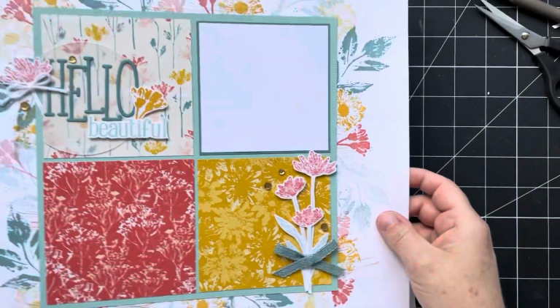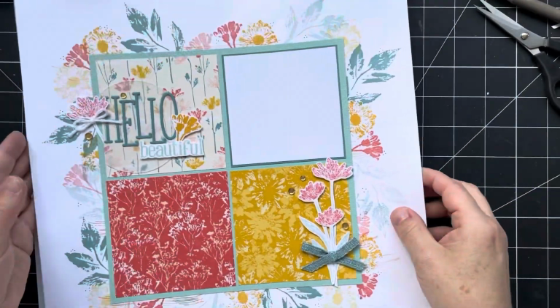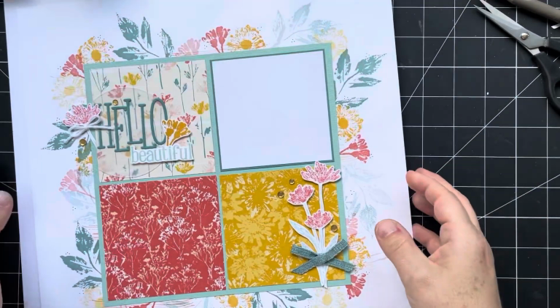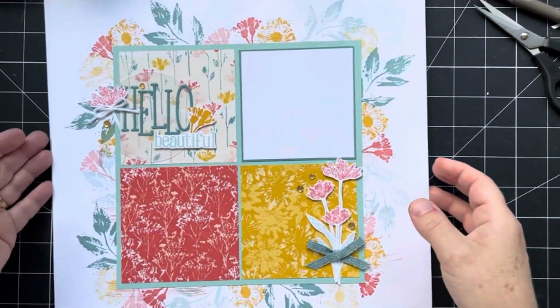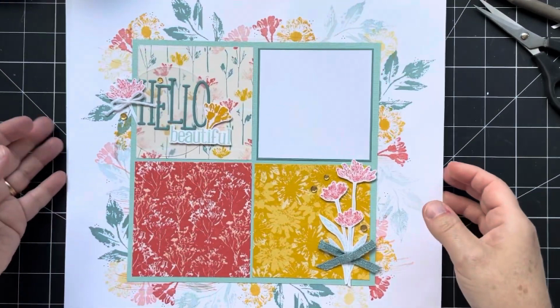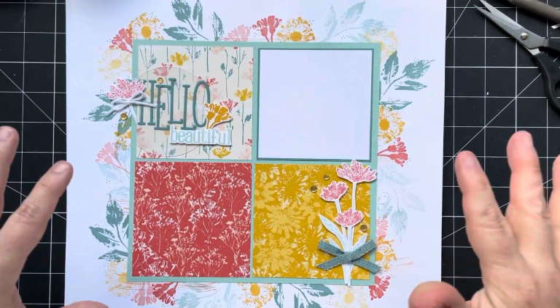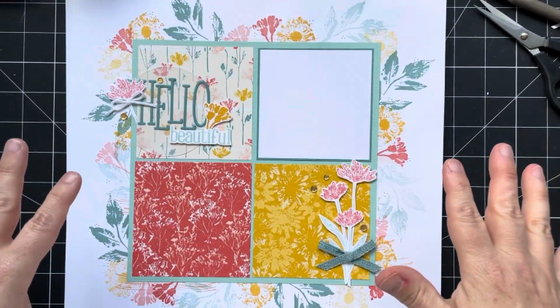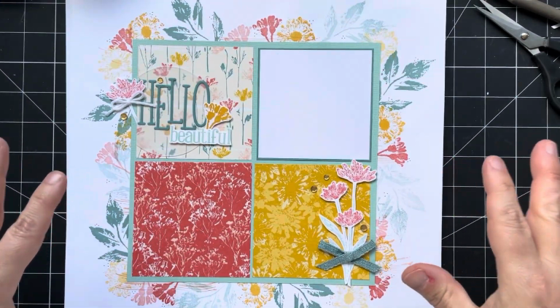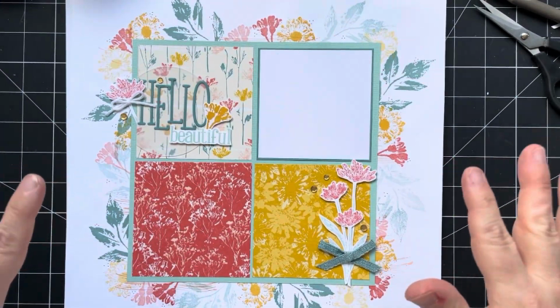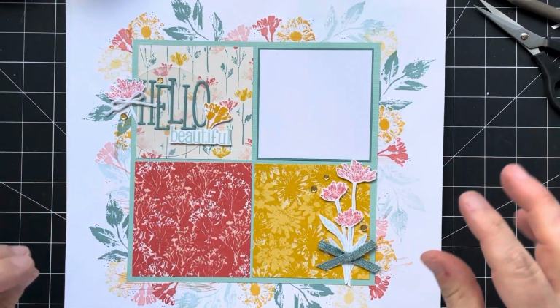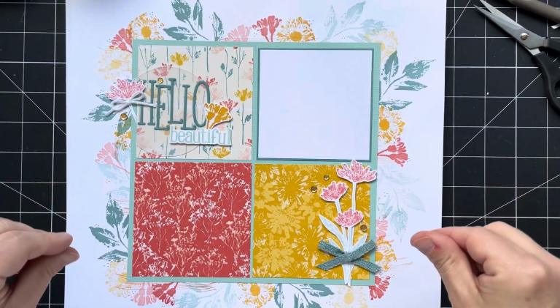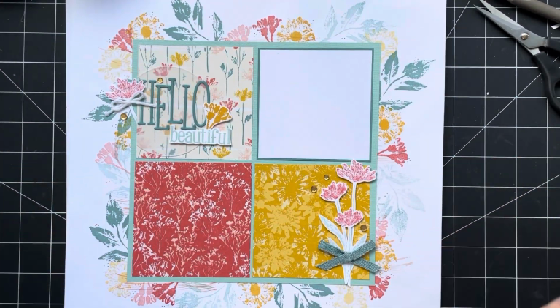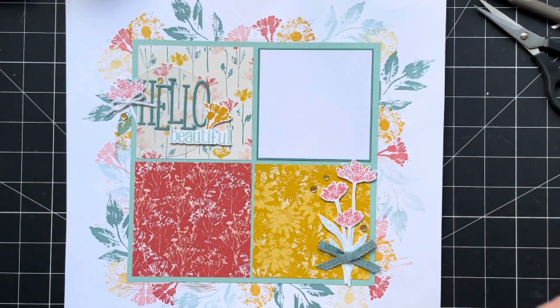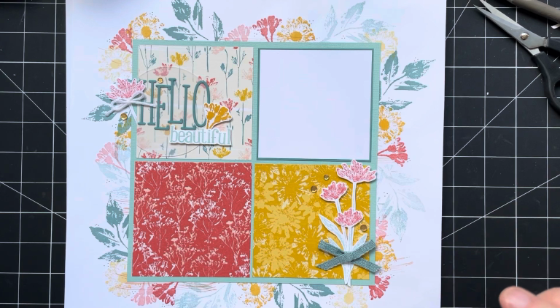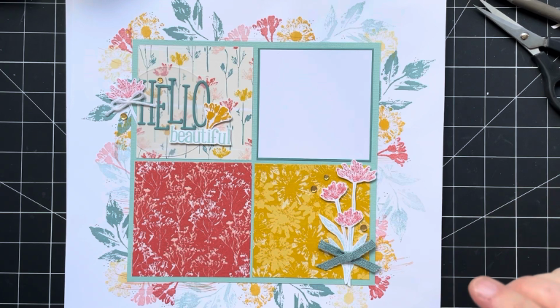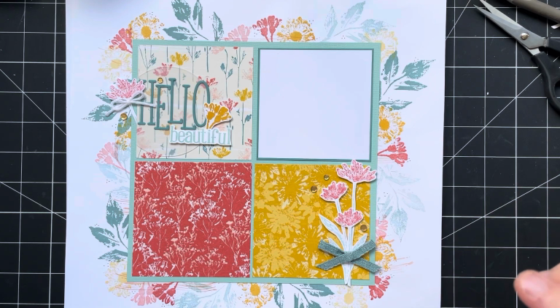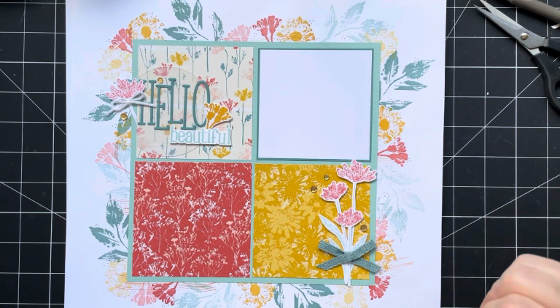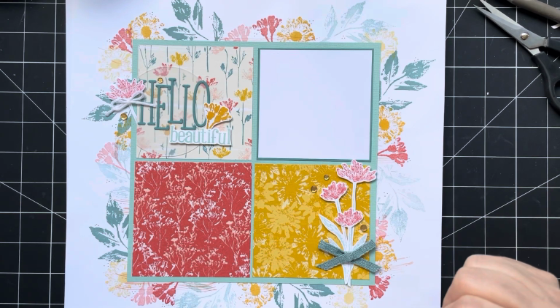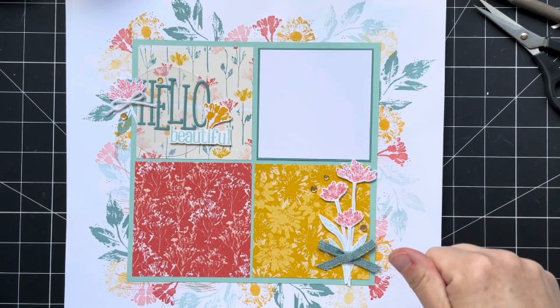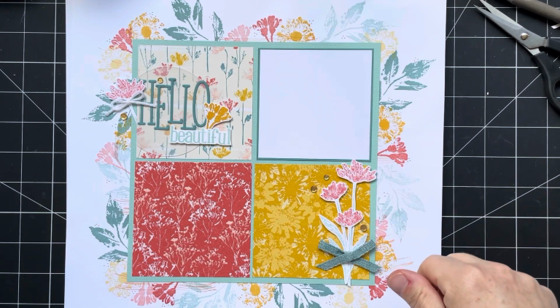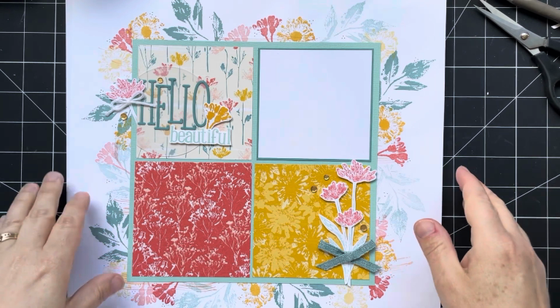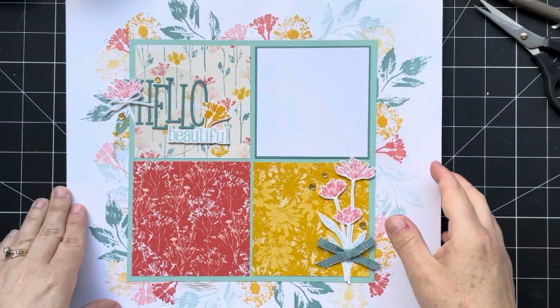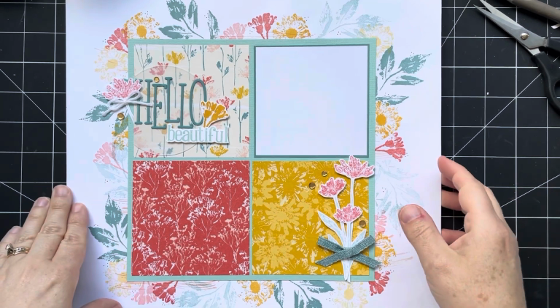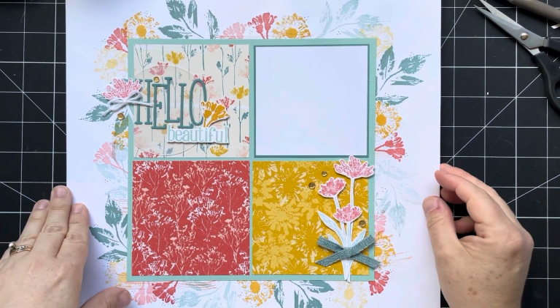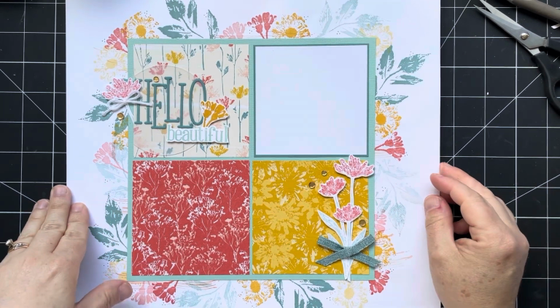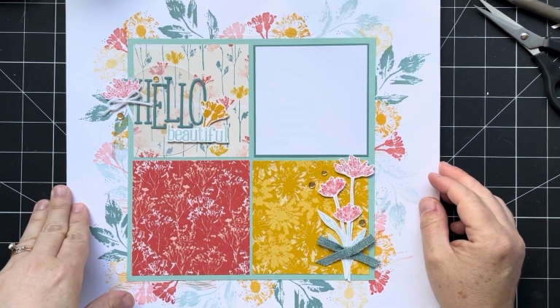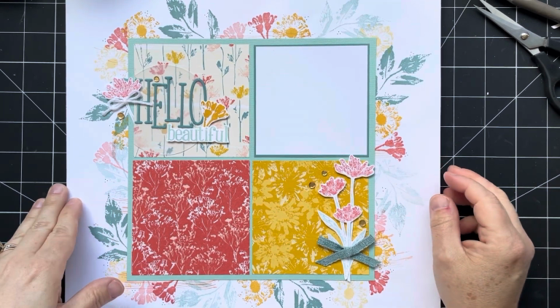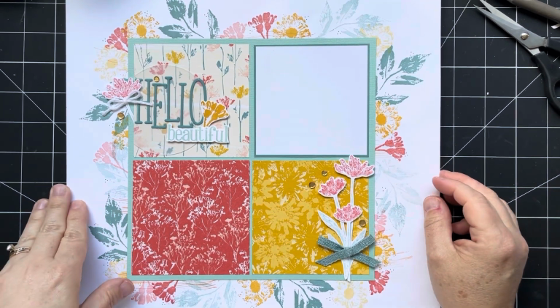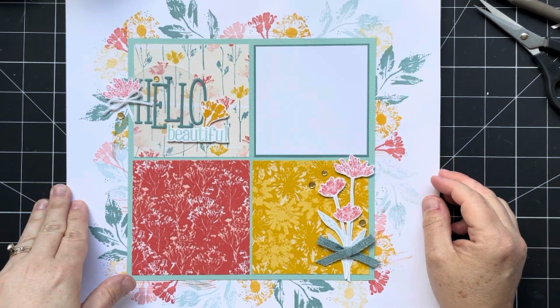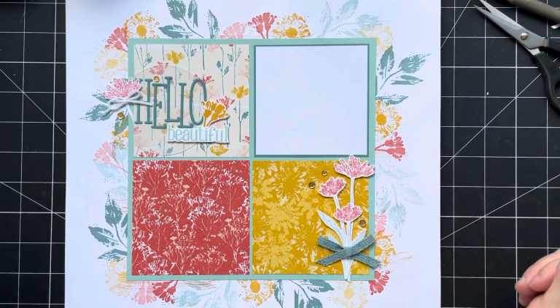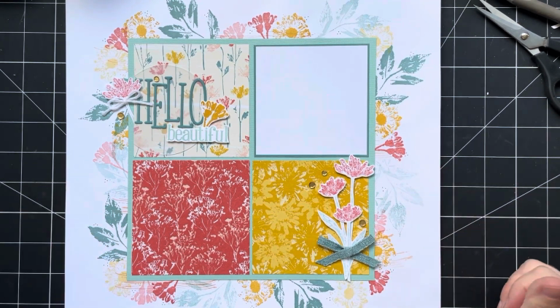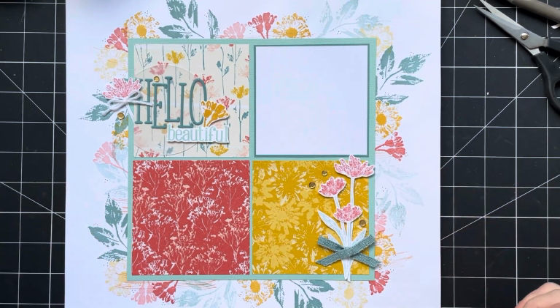If this layout inspires you to create something similar, make sure you head on over to the Treasure Chest Facebook group and share what you've created — we'd love to see it. Thanks so much for watching. We'll see you next week.